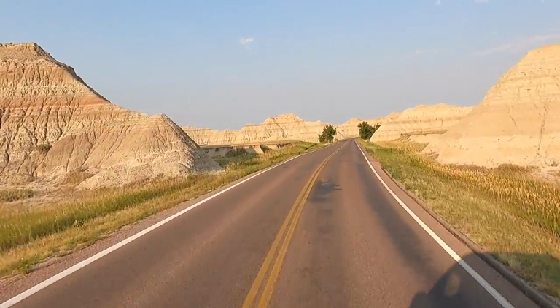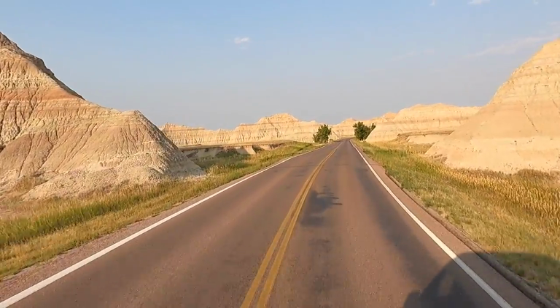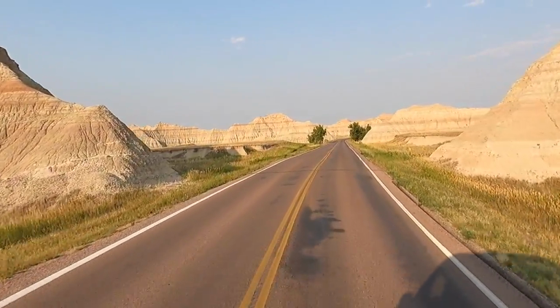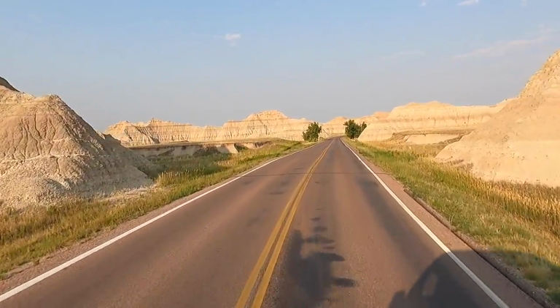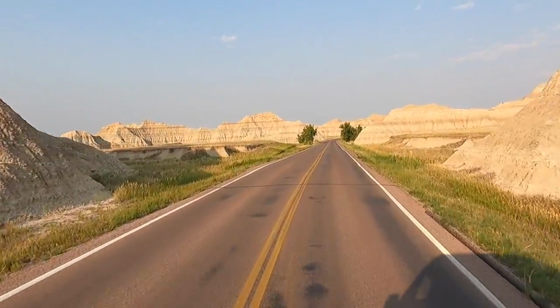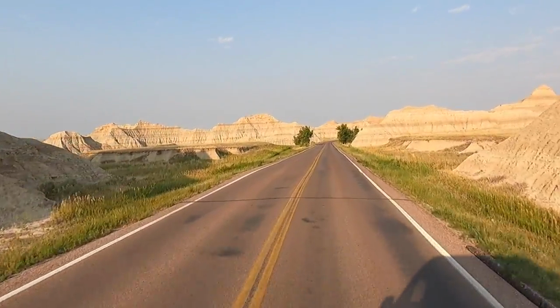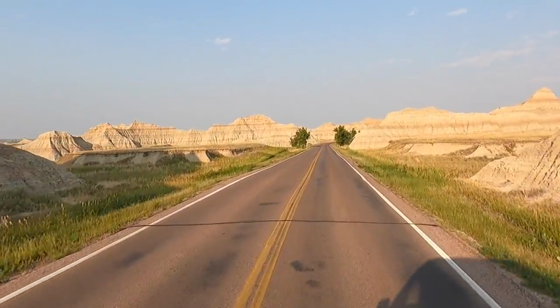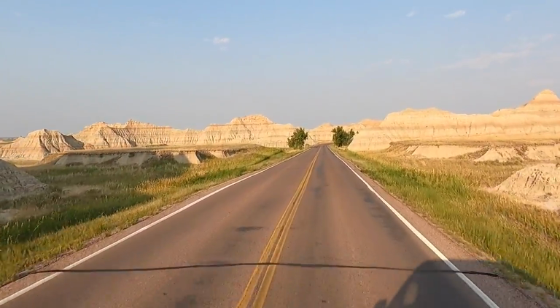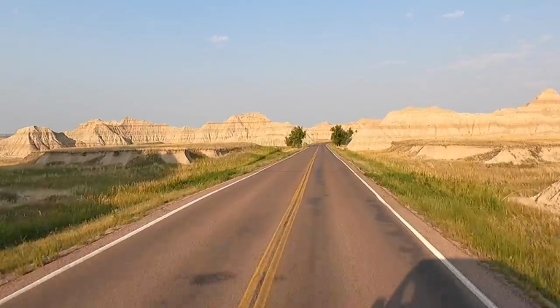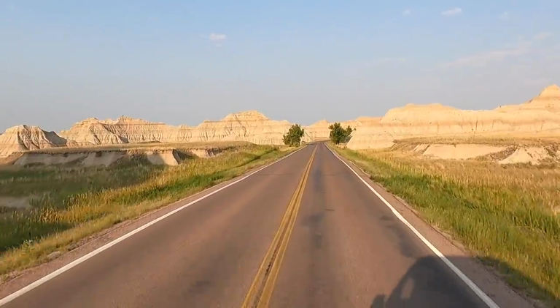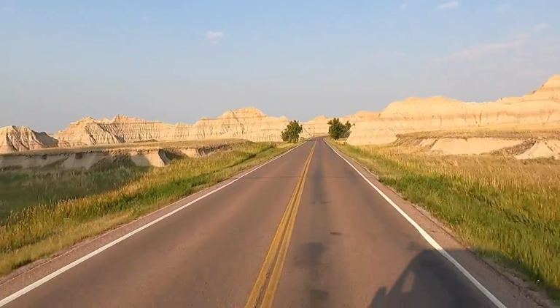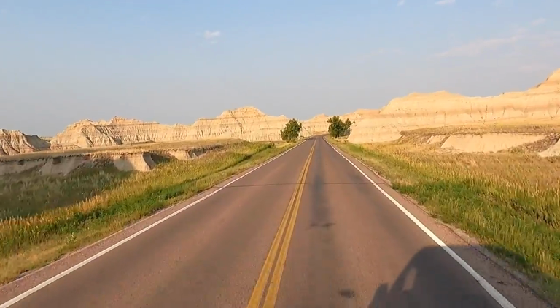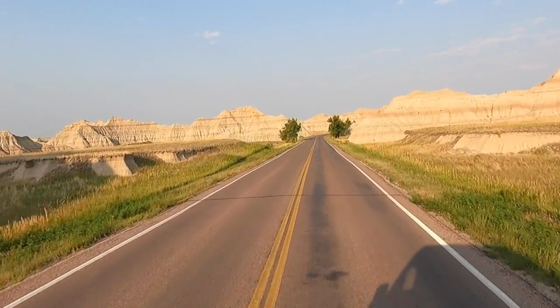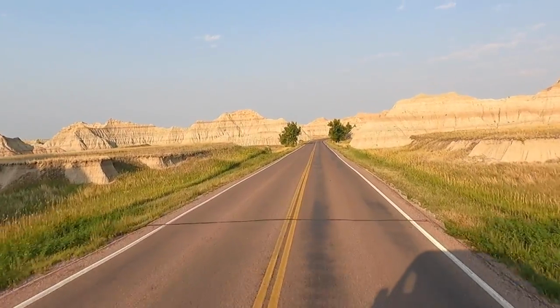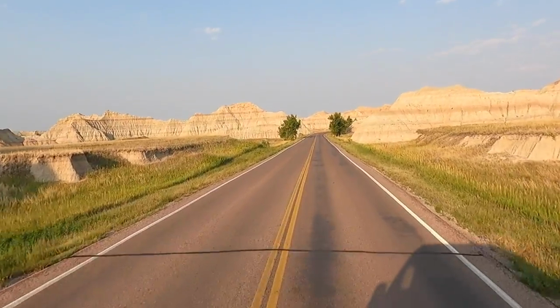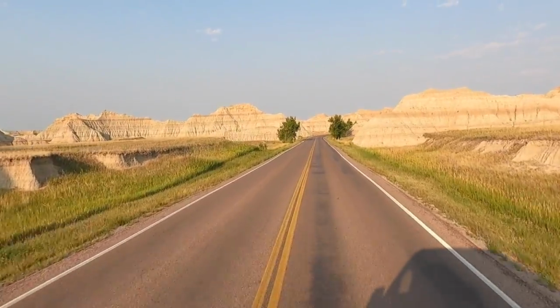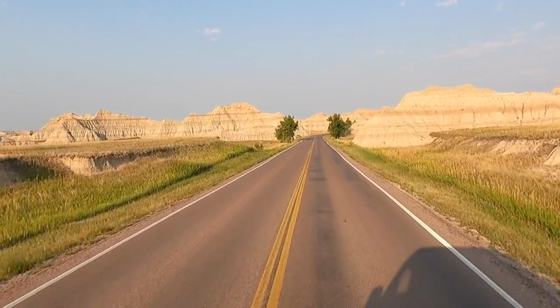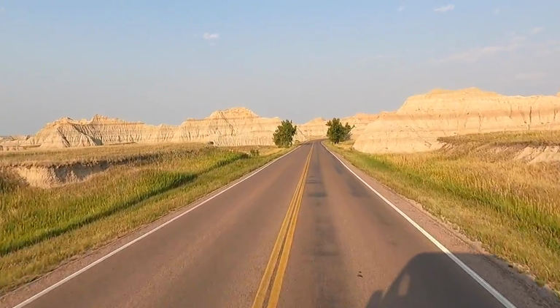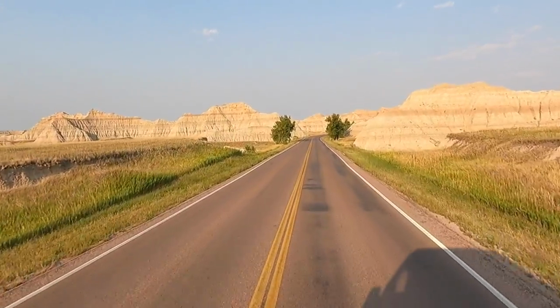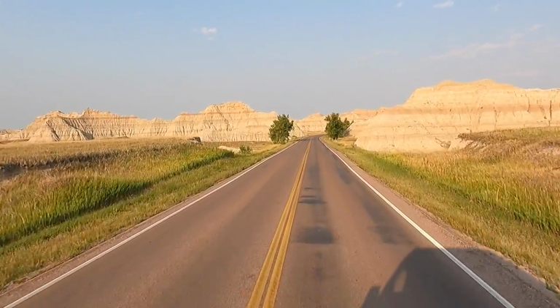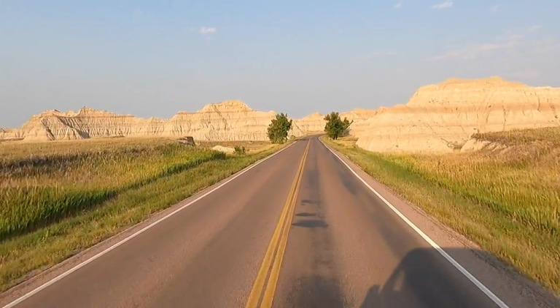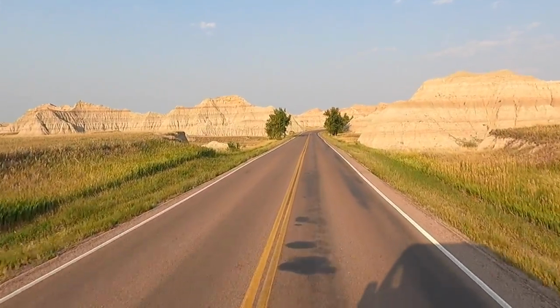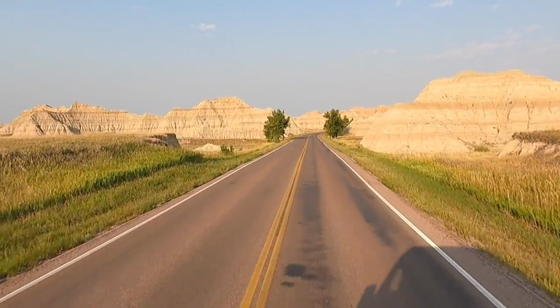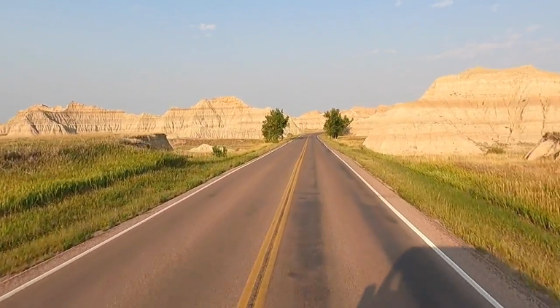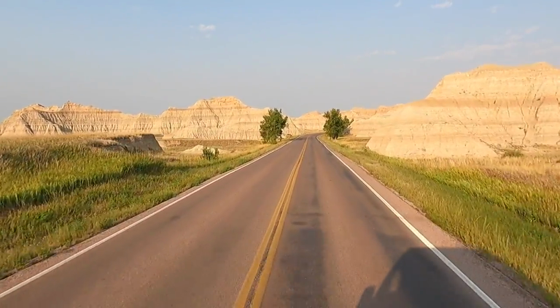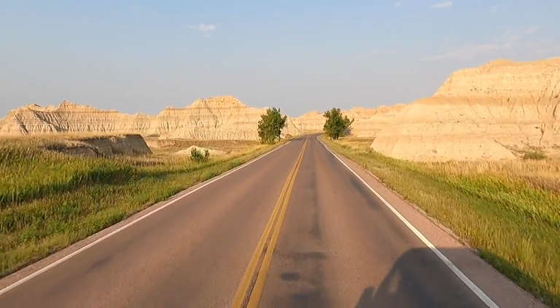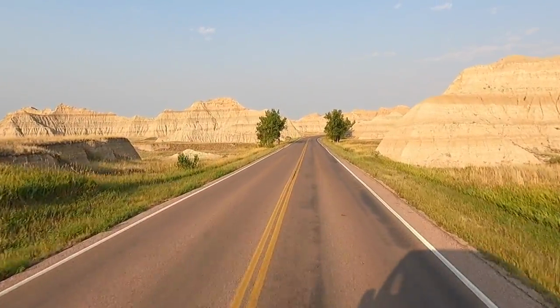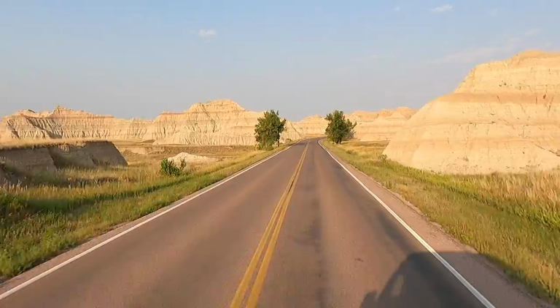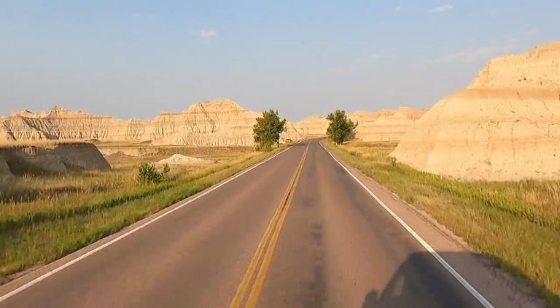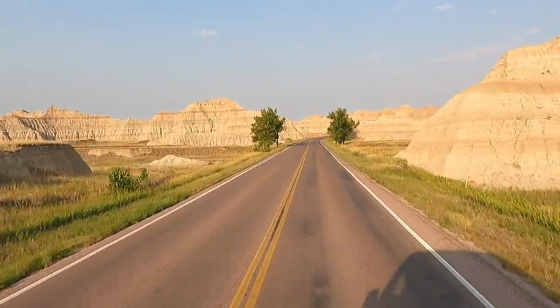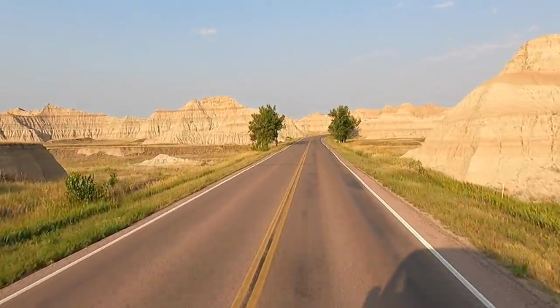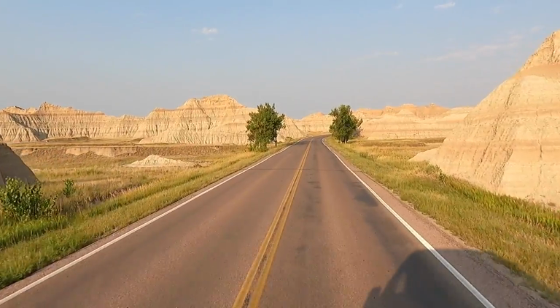So if you're wondering what it'd be like to drive through Mars, this would probably be it.